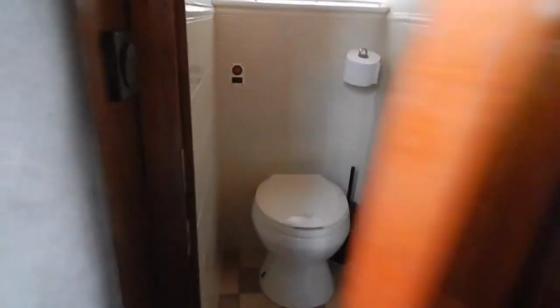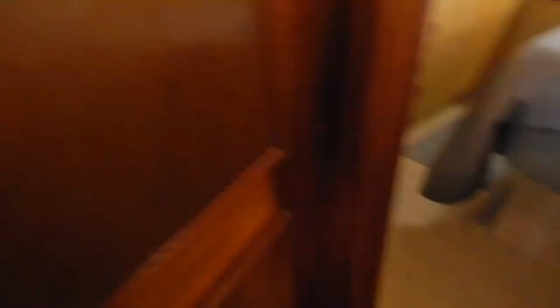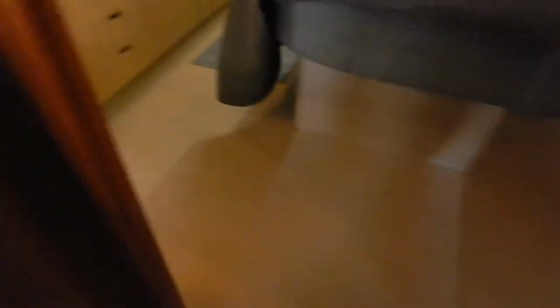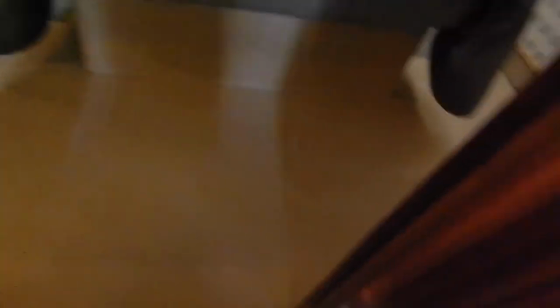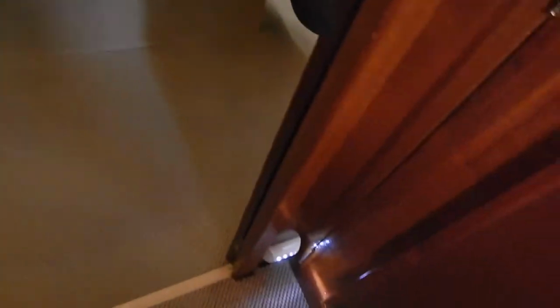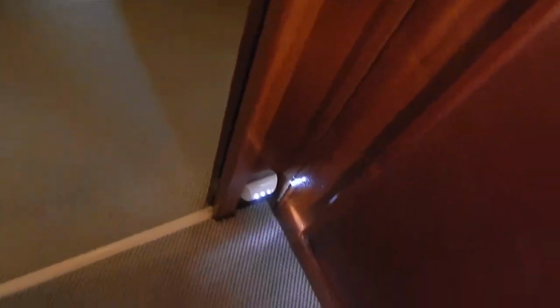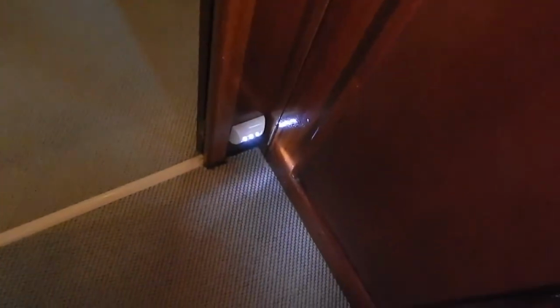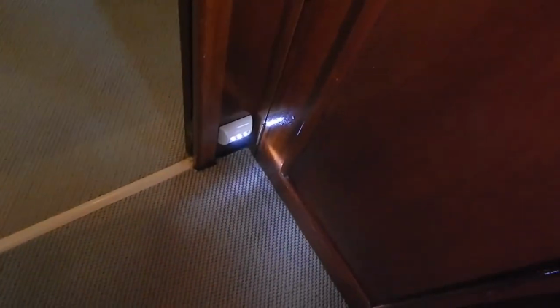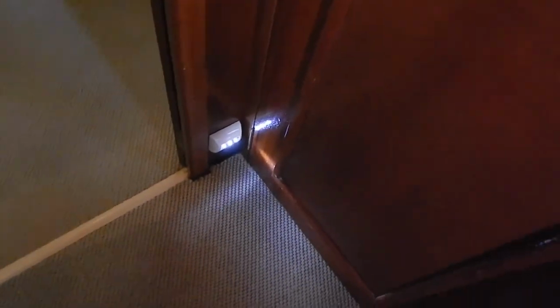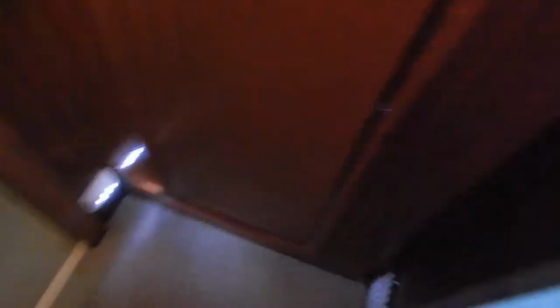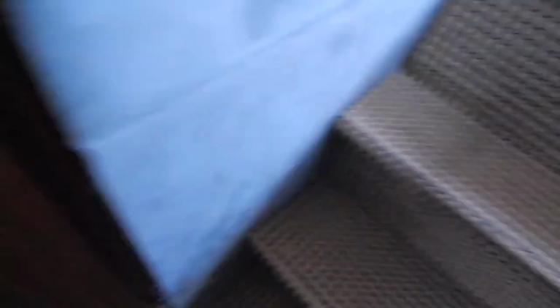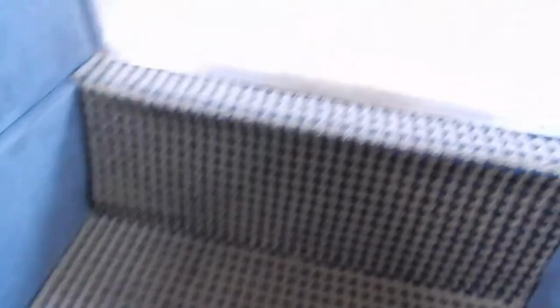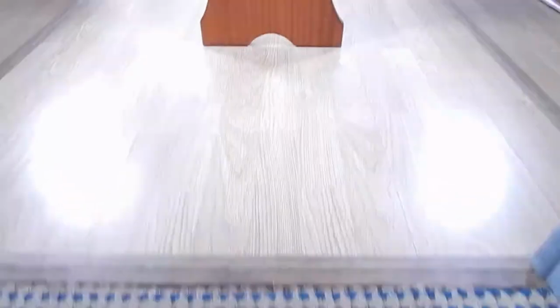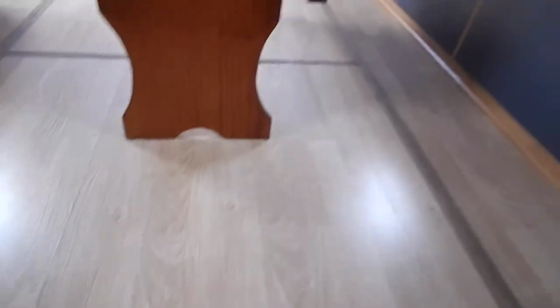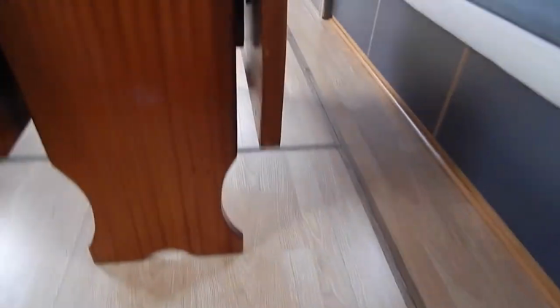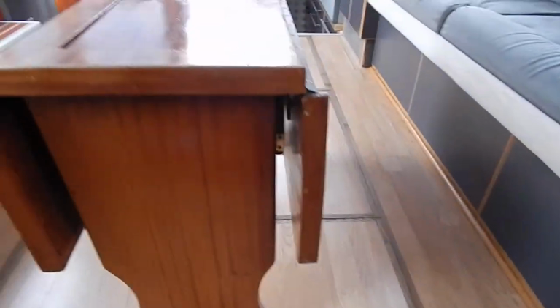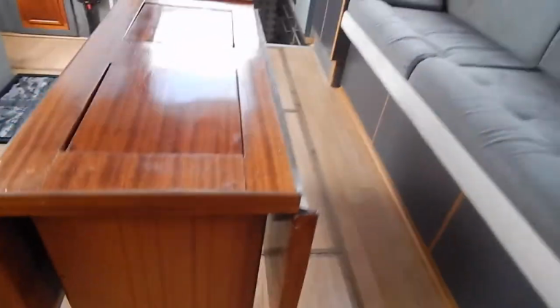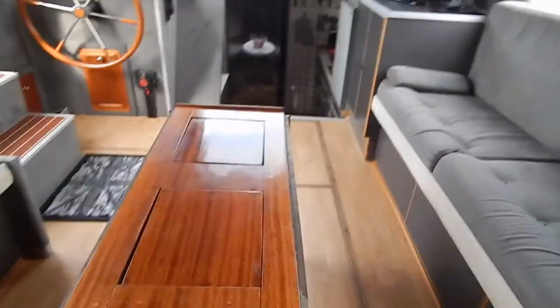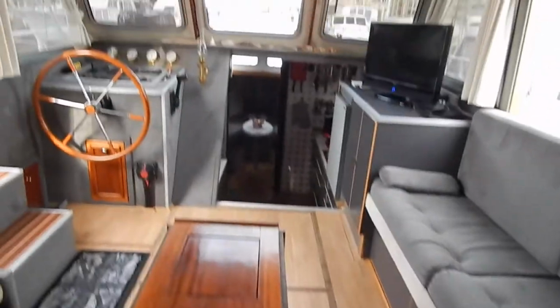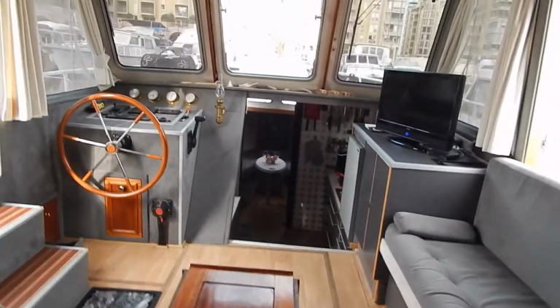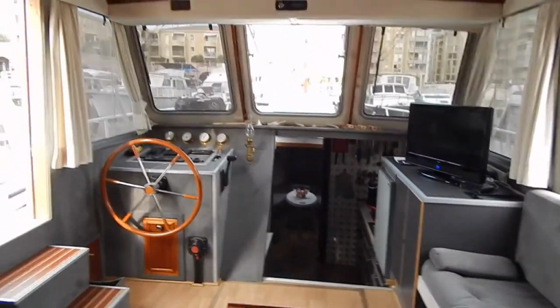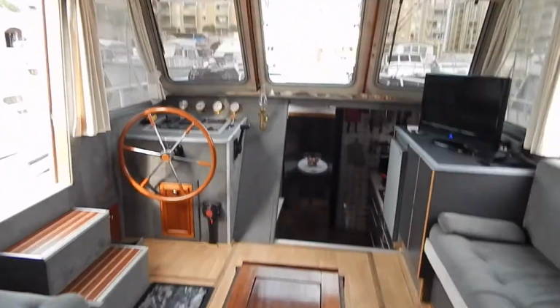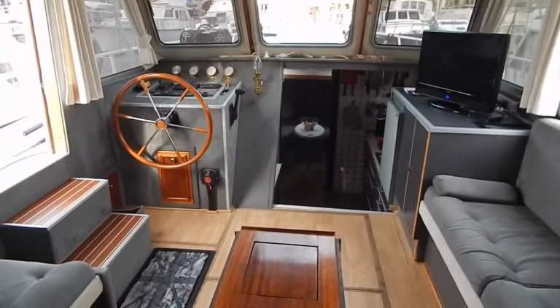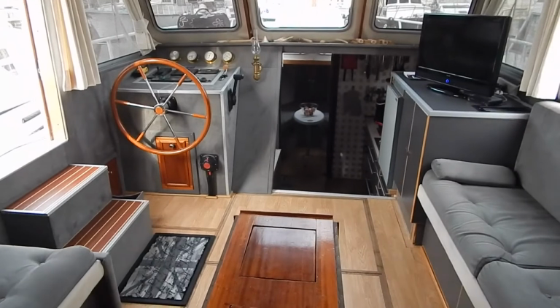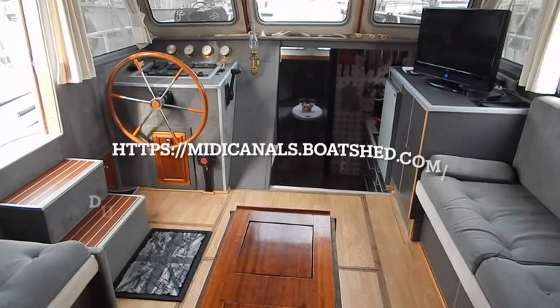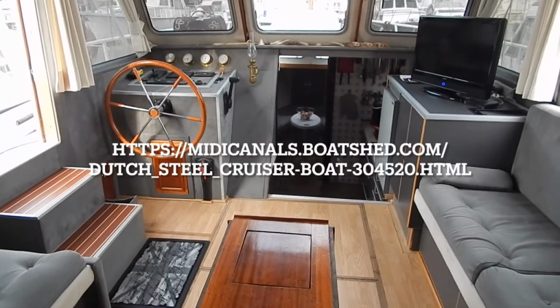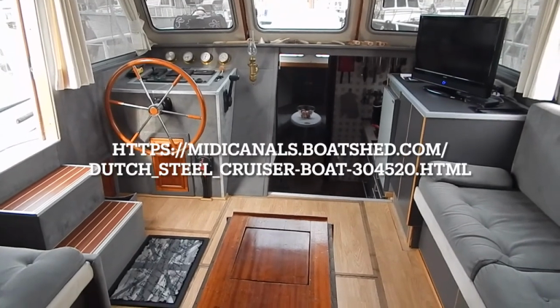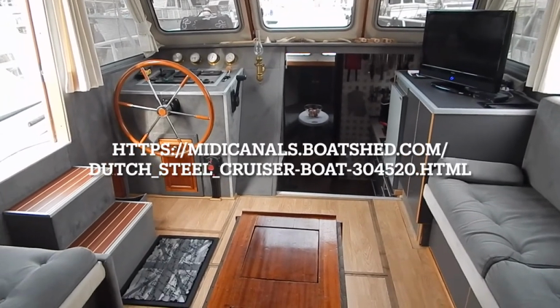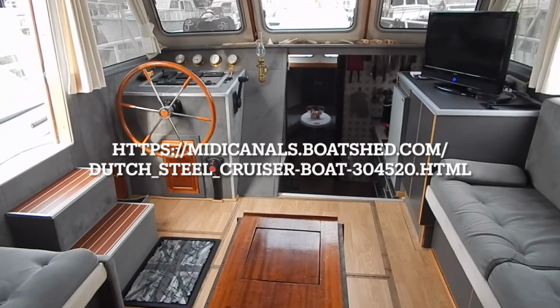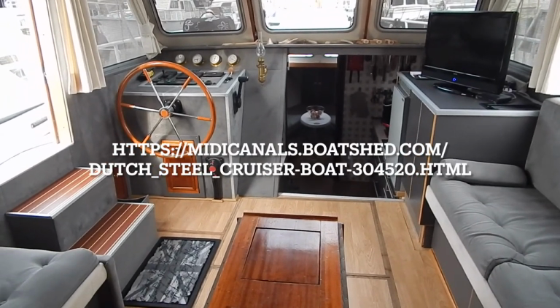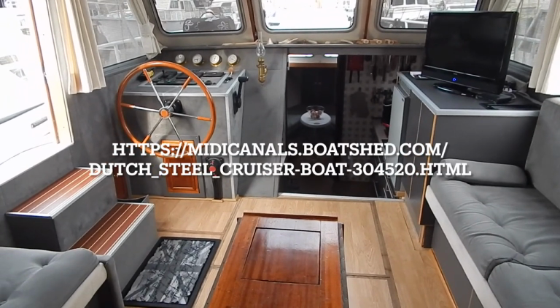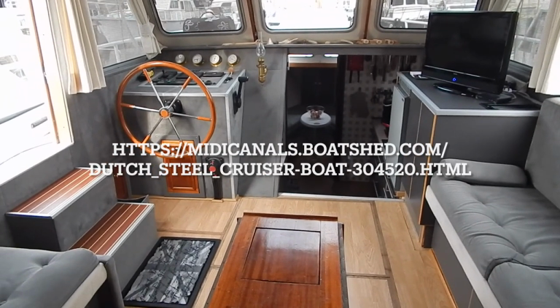That's a fairly new 24-volt electric heads. There's even automatic courtesy lighting down here. If you'd like any more information, I'm Graham from Boat Shed Midi Canals - all my contact details are on the Boat Shed Midi Canals dot com information page.